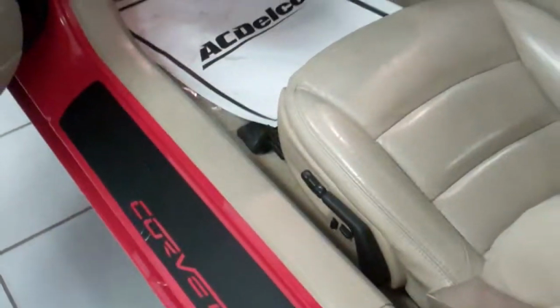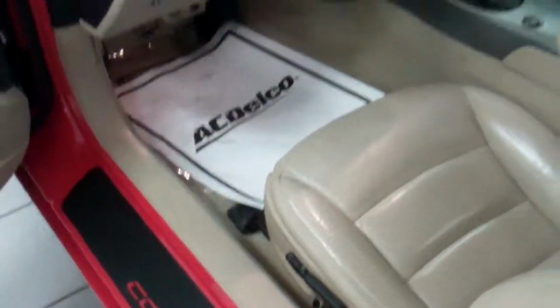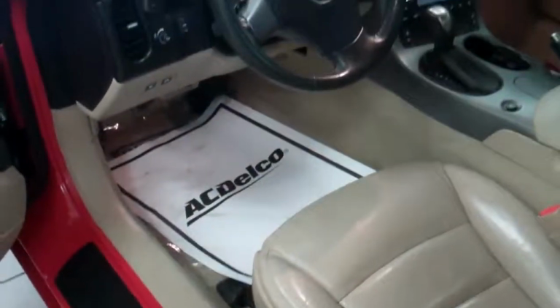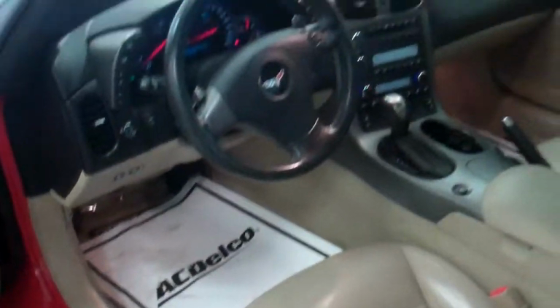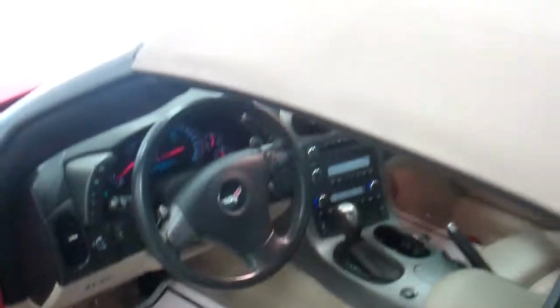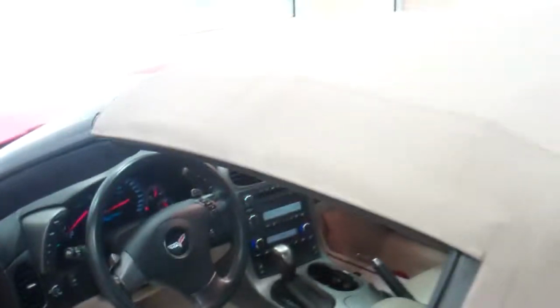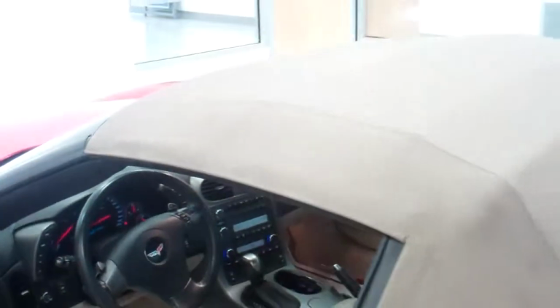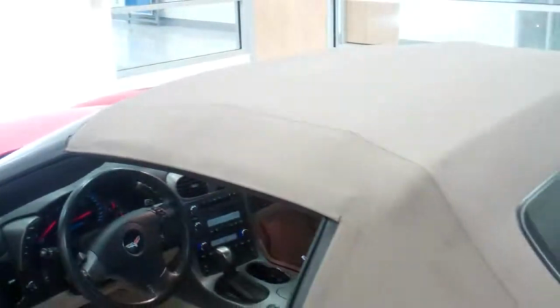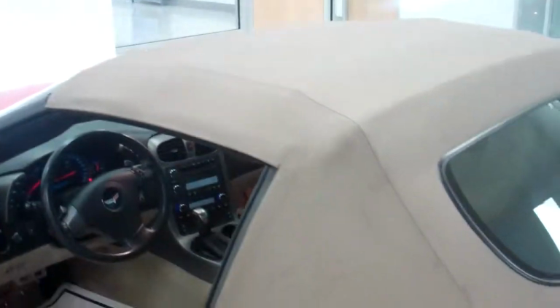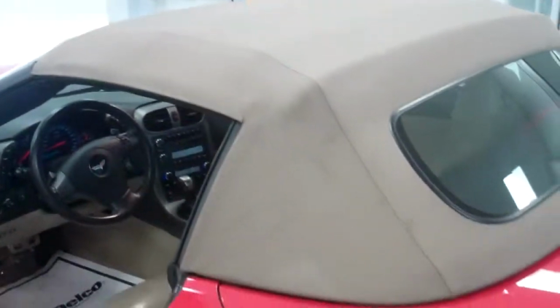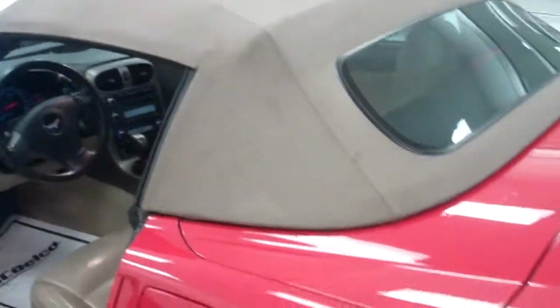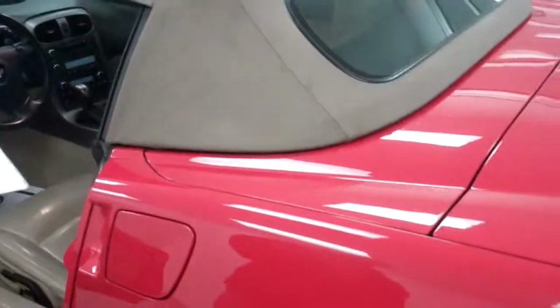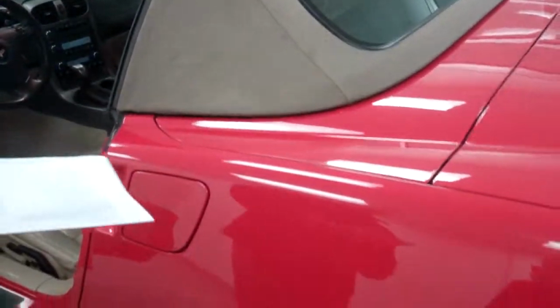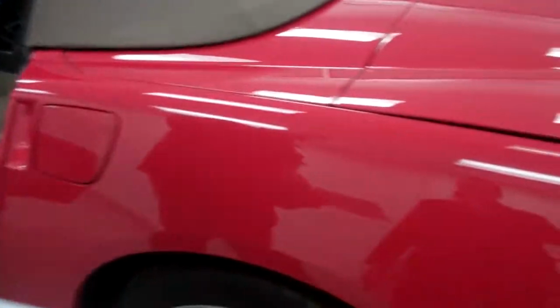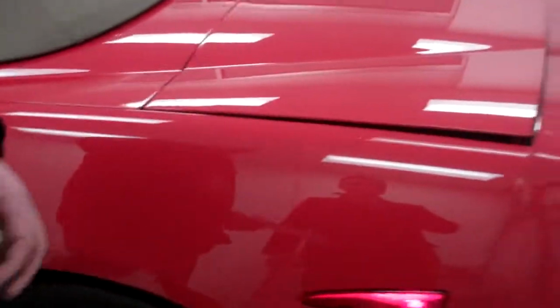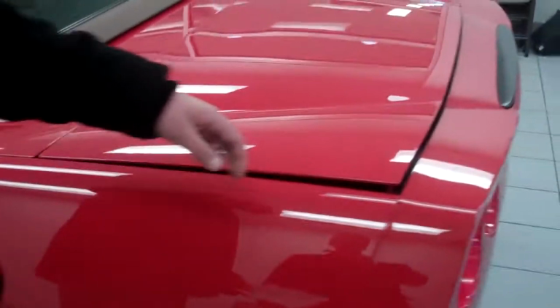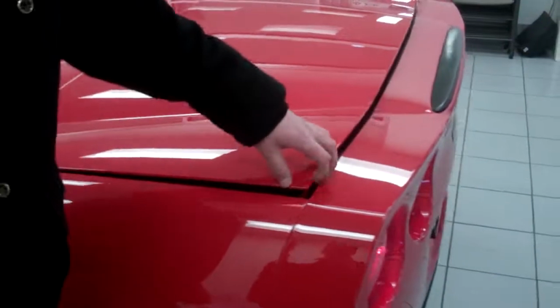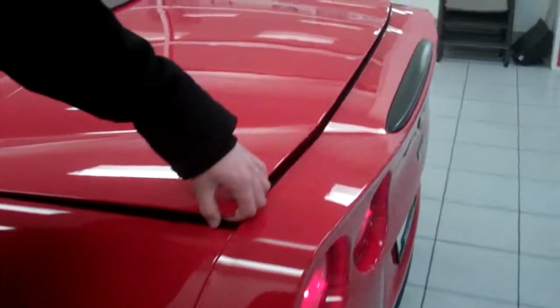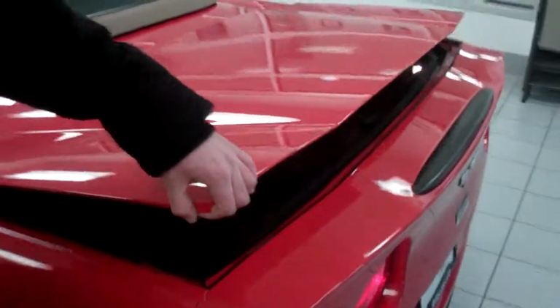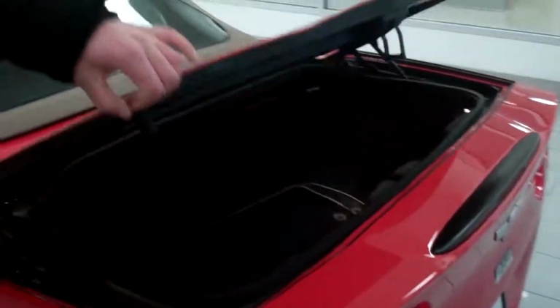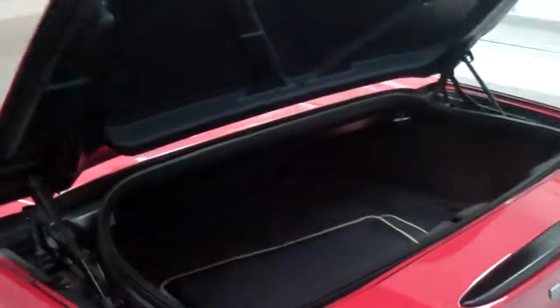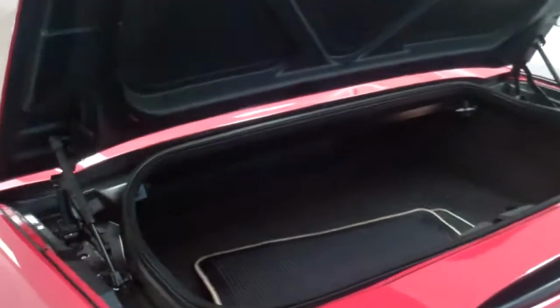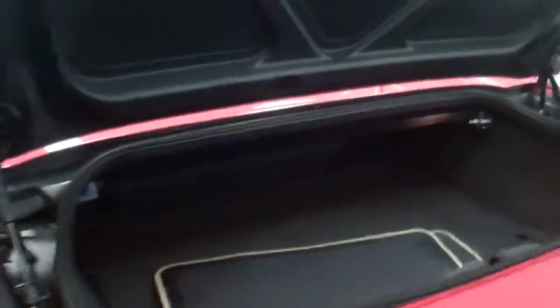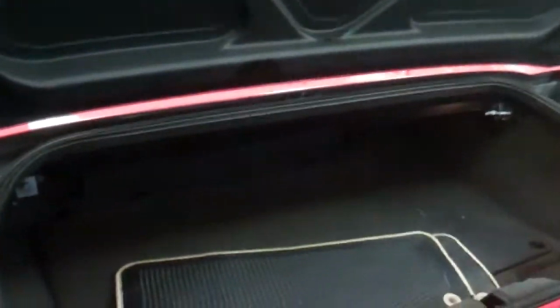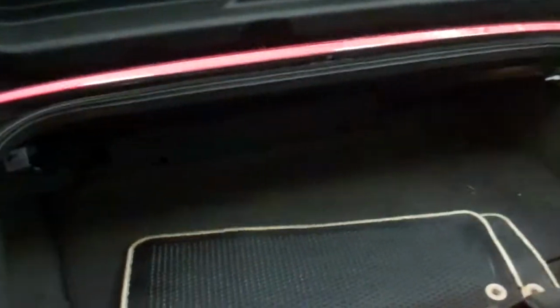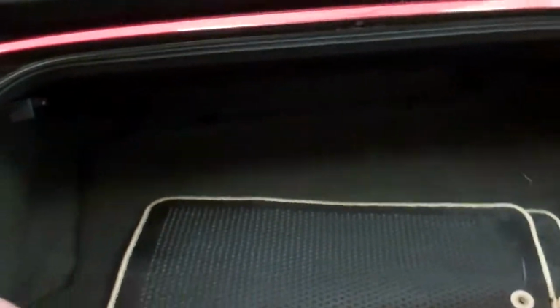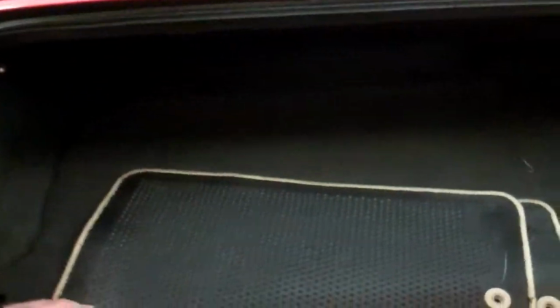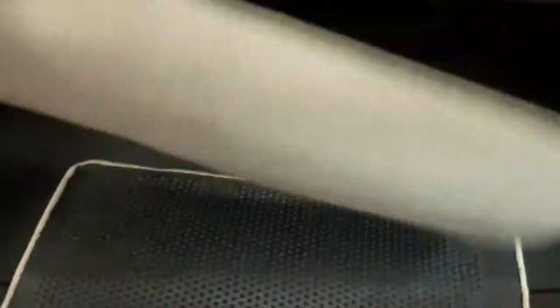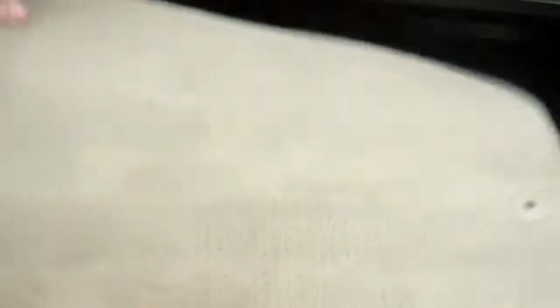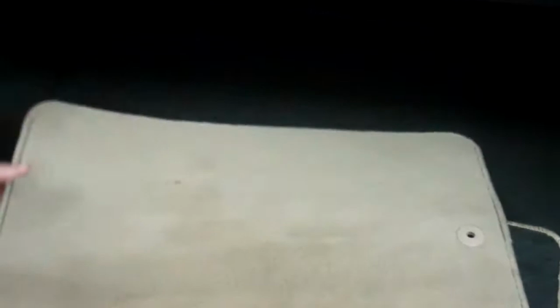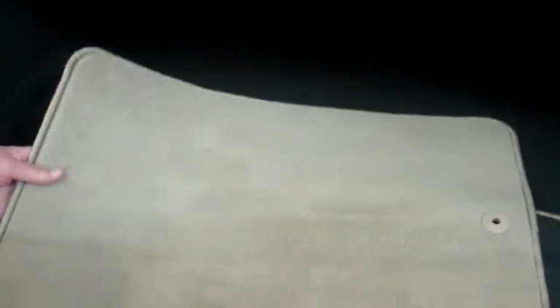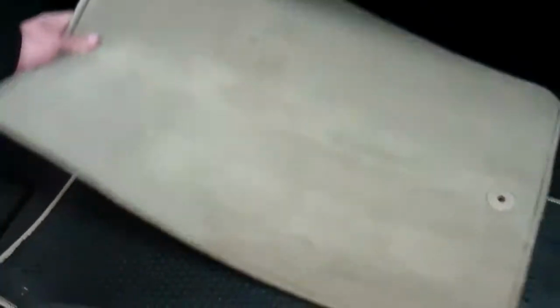The top's in excellent condition, it just got washed. Round to the back here, your trunk space with color match floor mats.